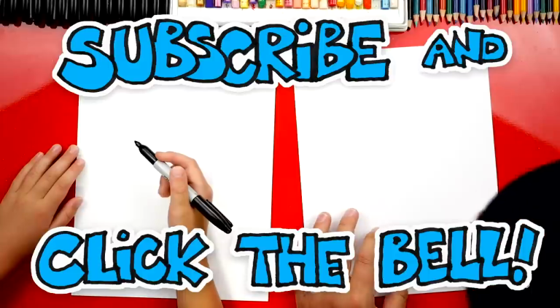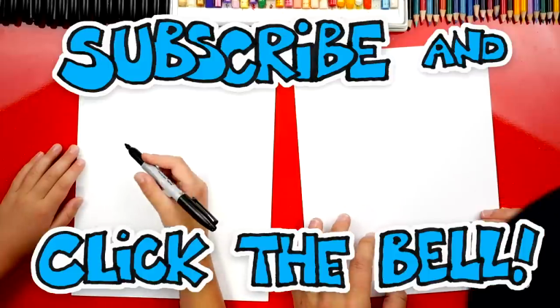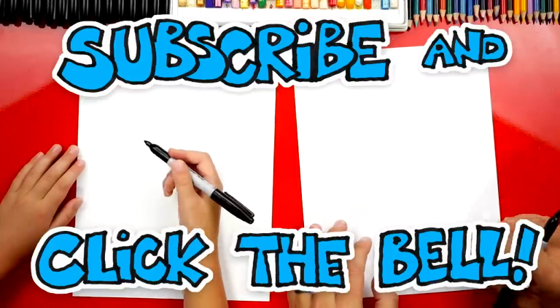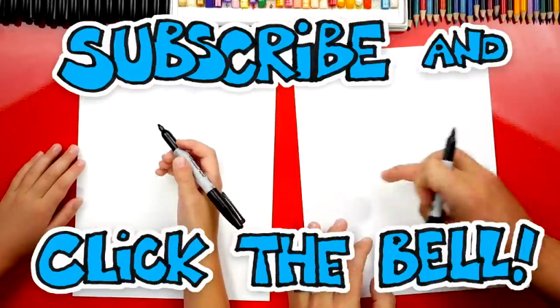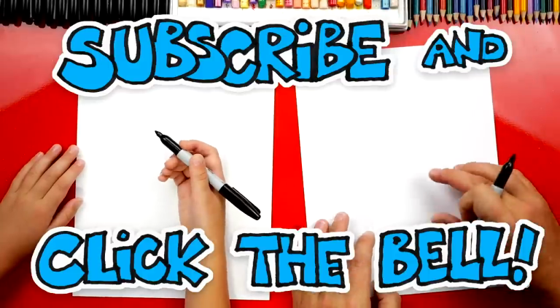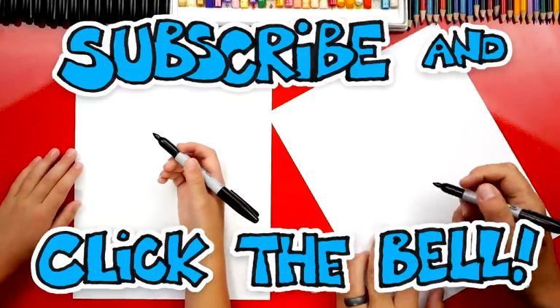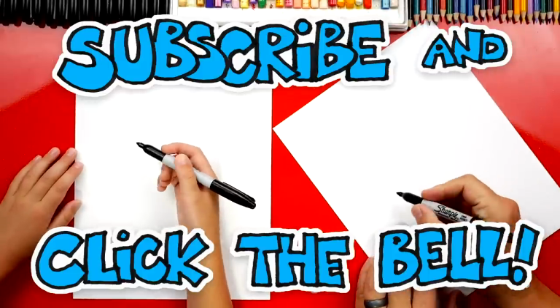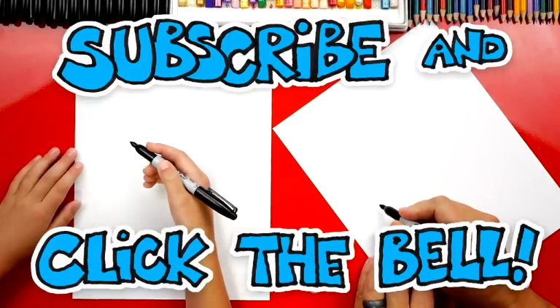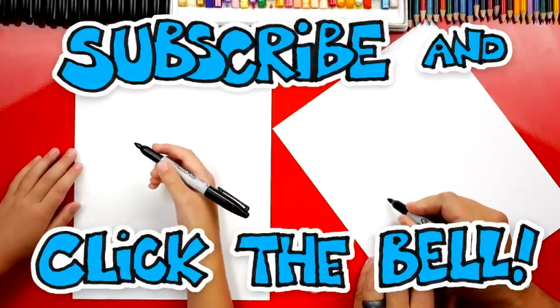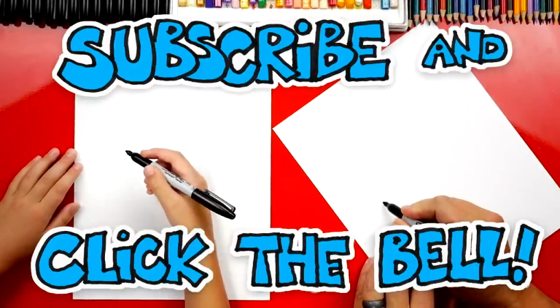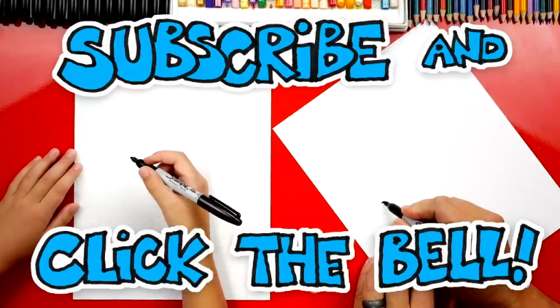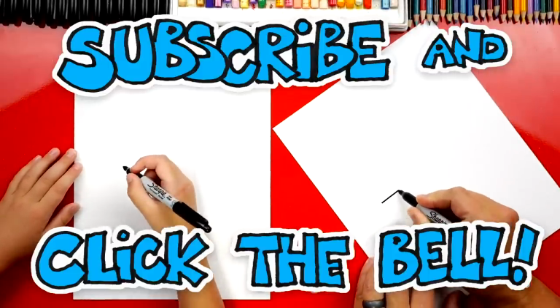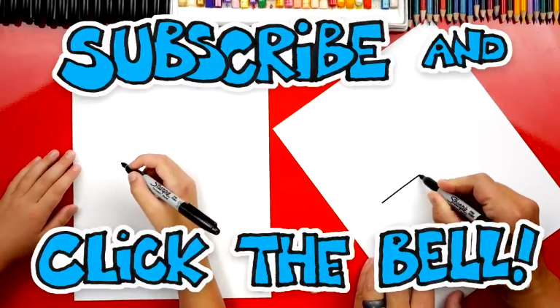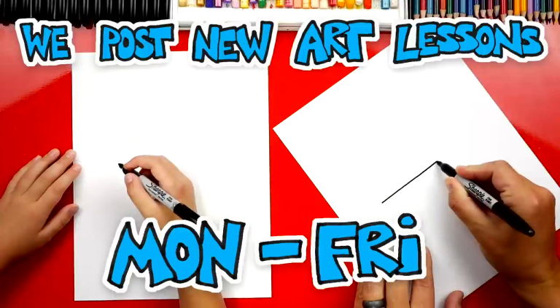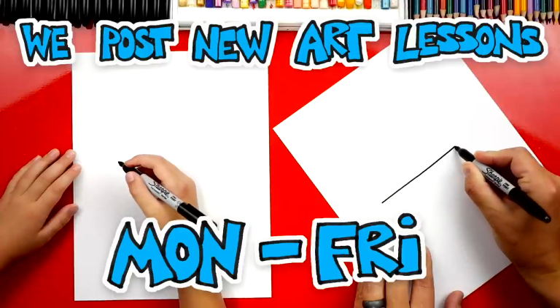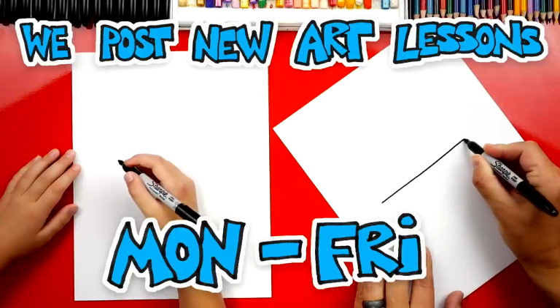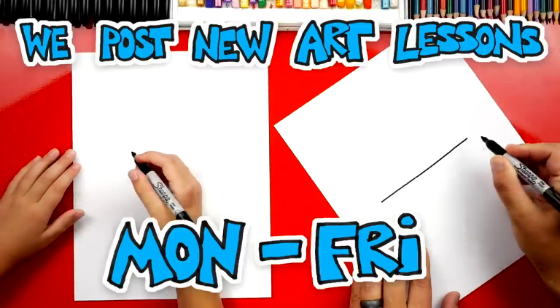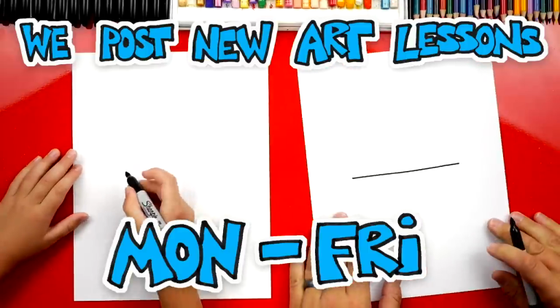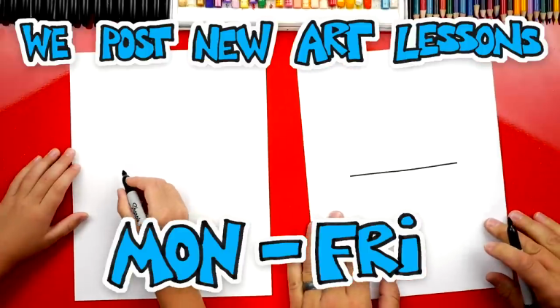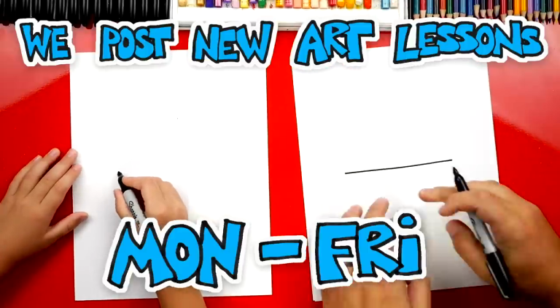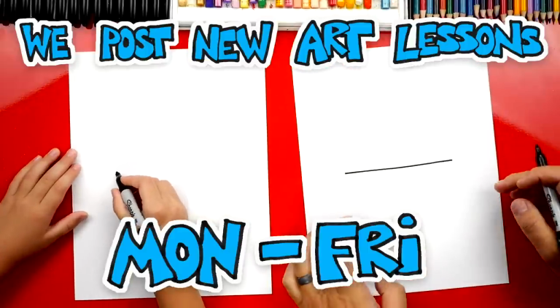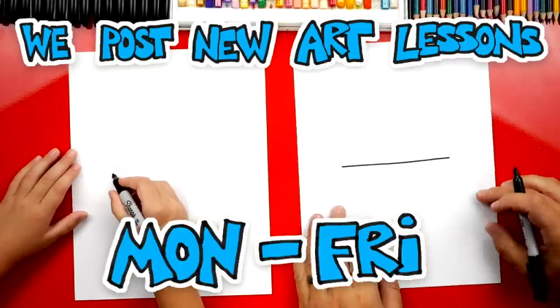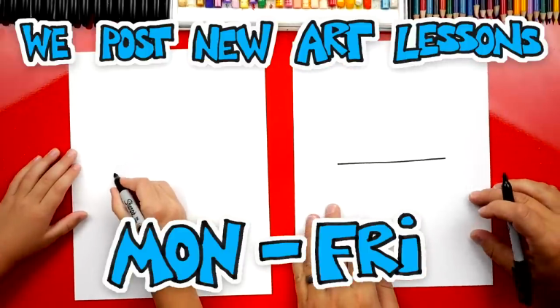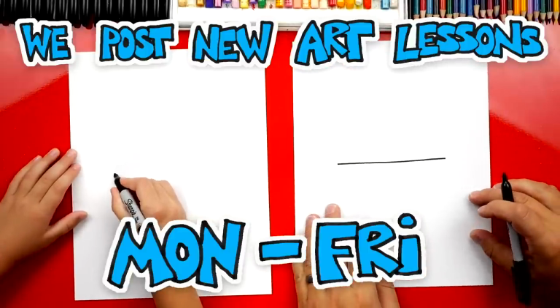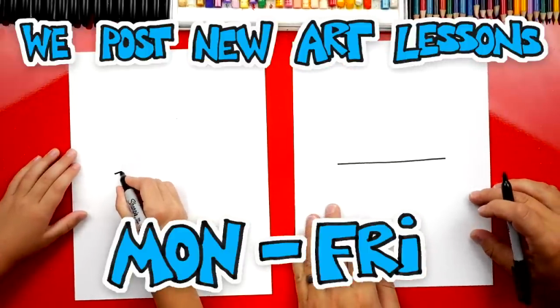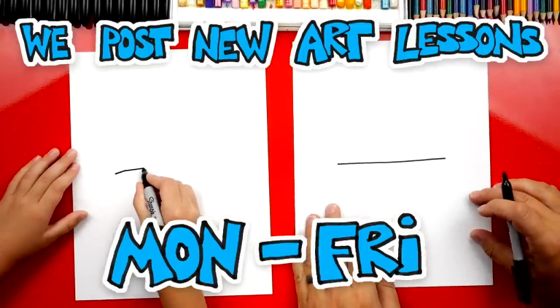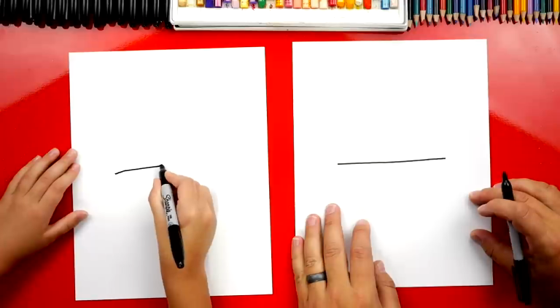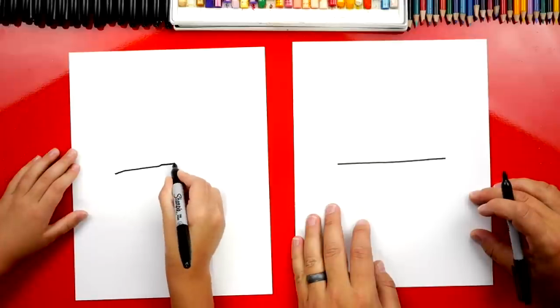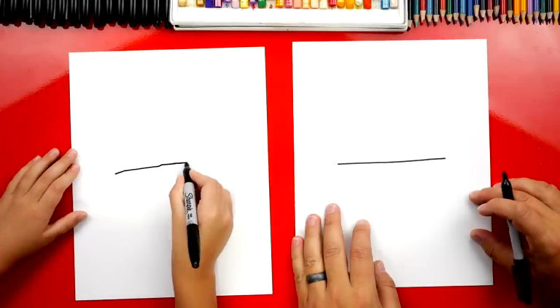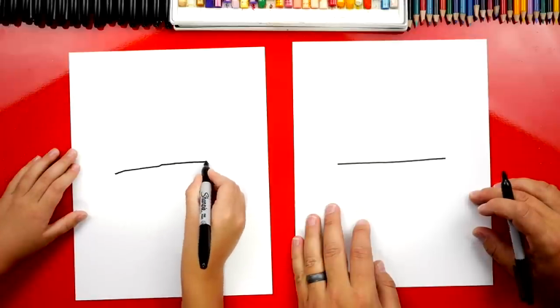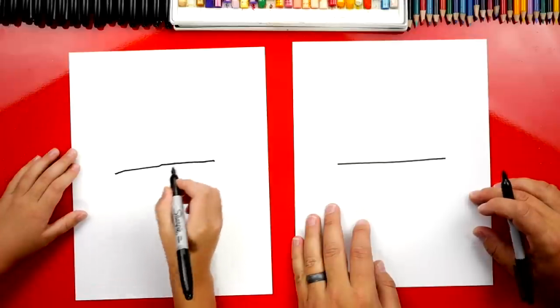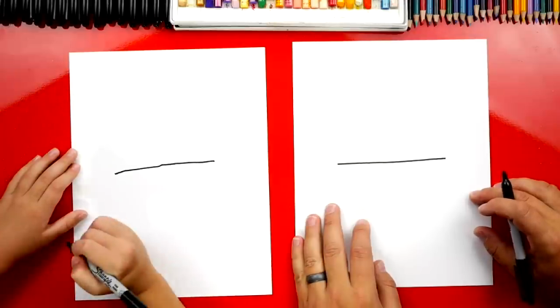First, we're going to draw the top of our bowl. We're going to draw a horizontal line that goes through the middle of our paper. That's for the top. Good job.